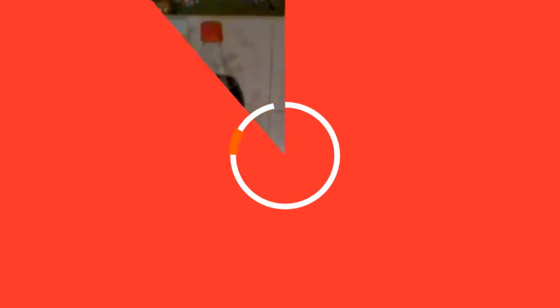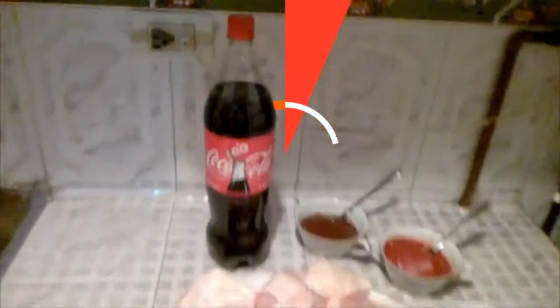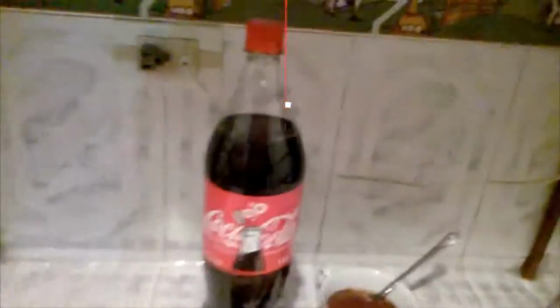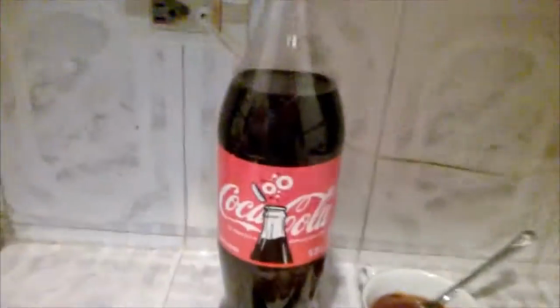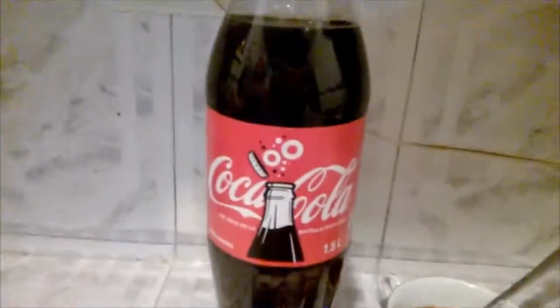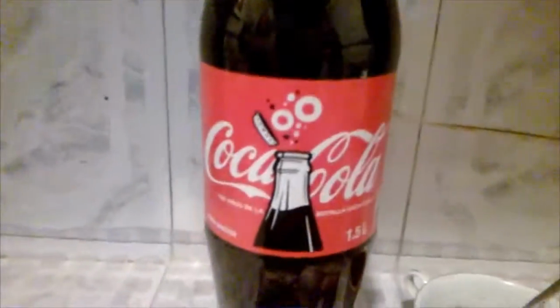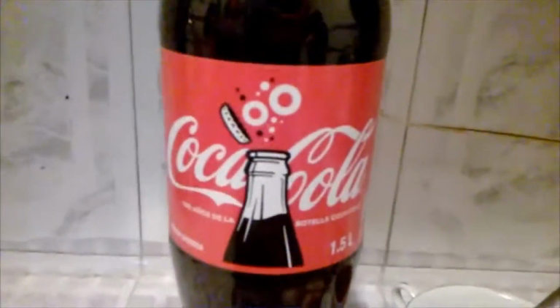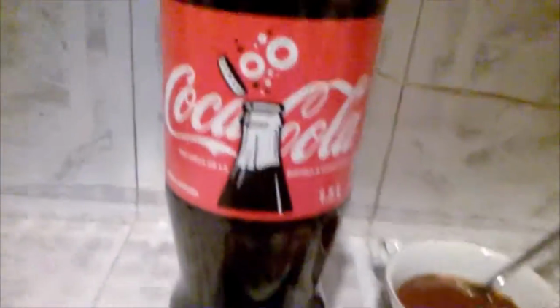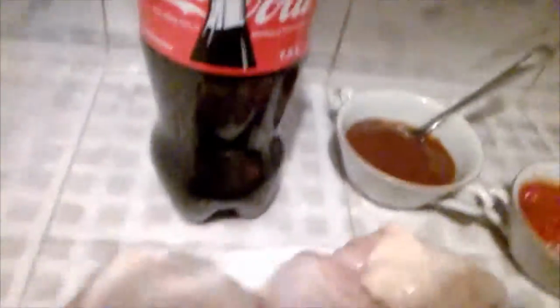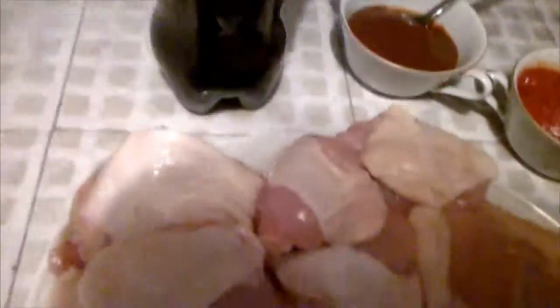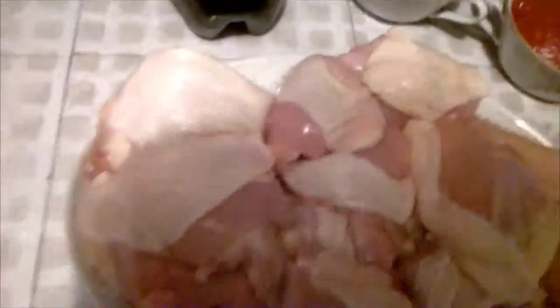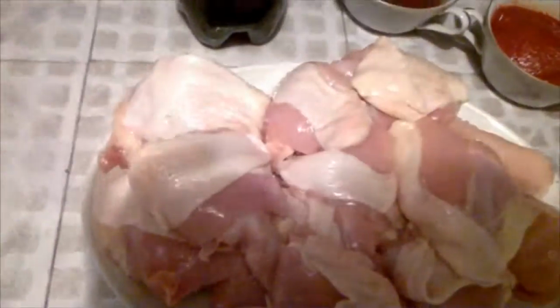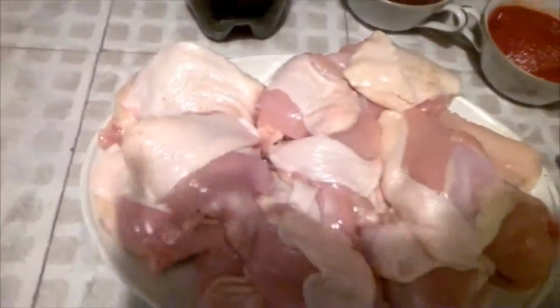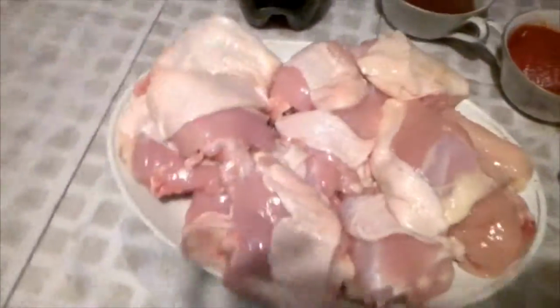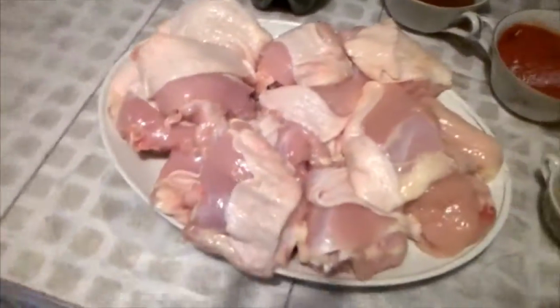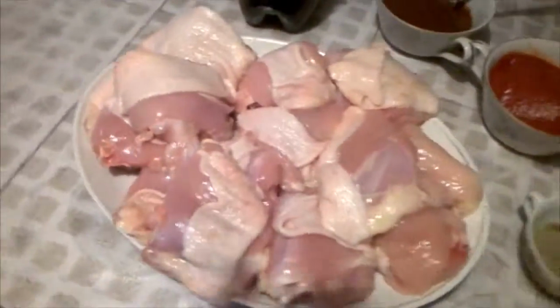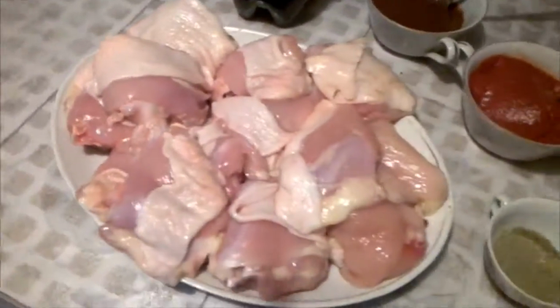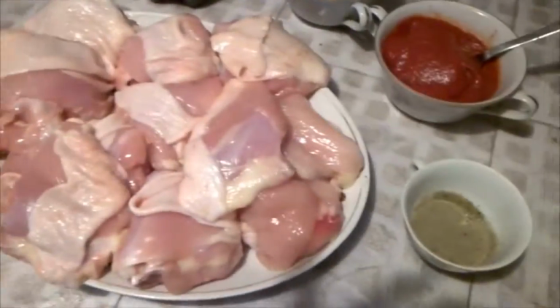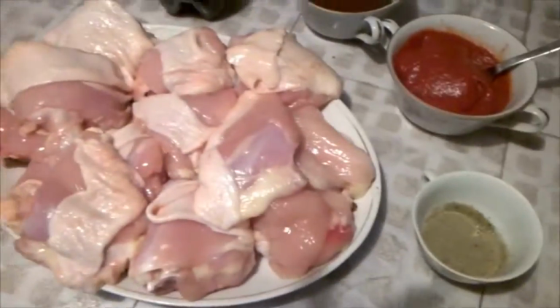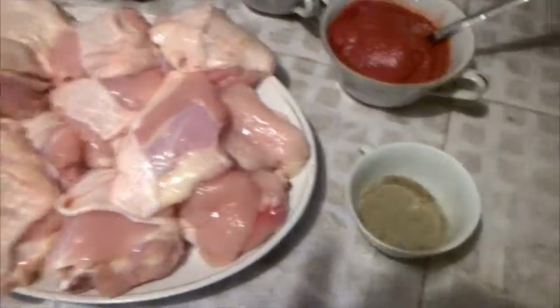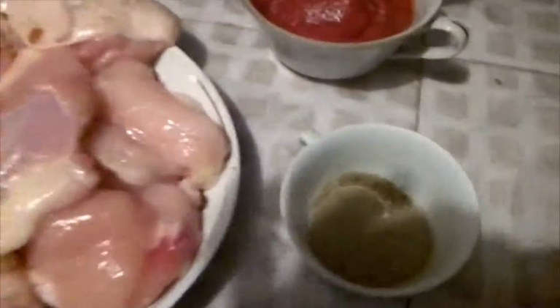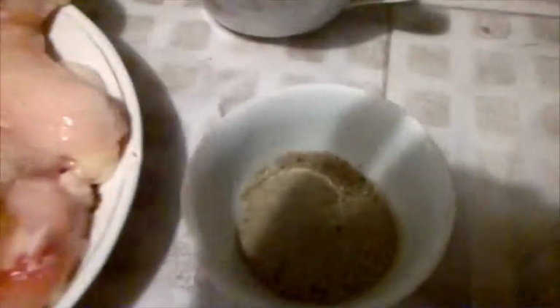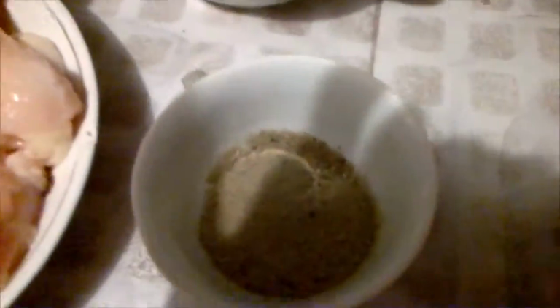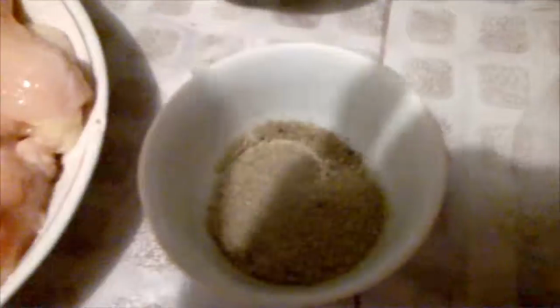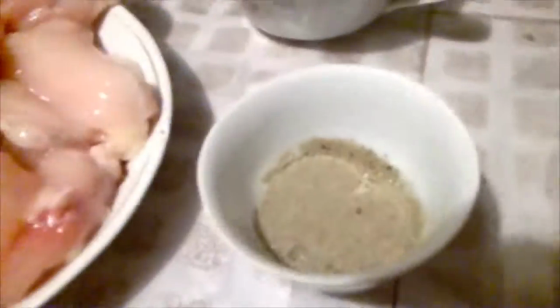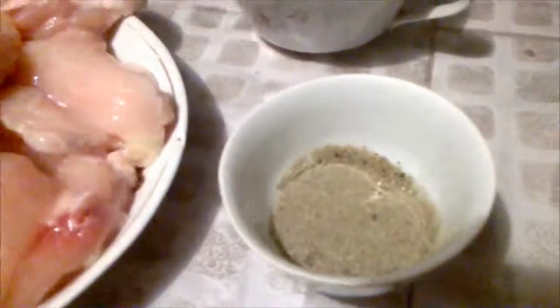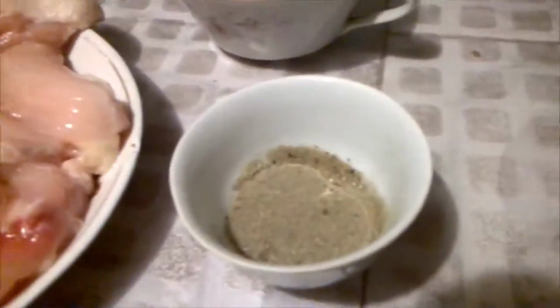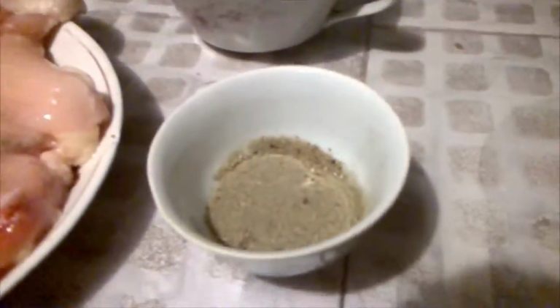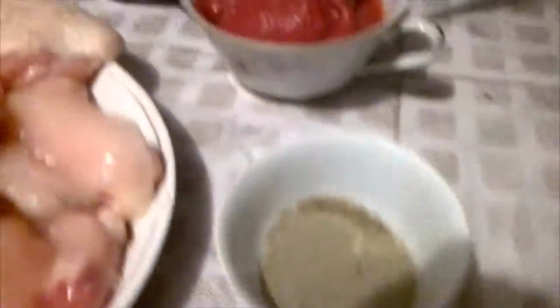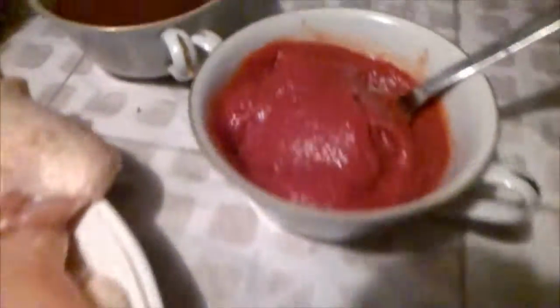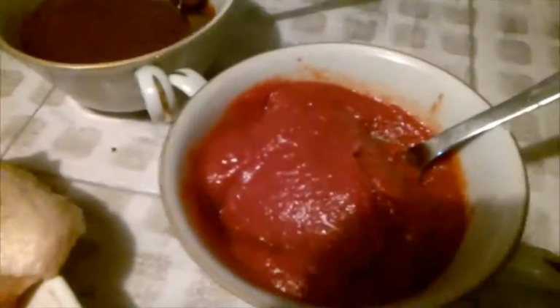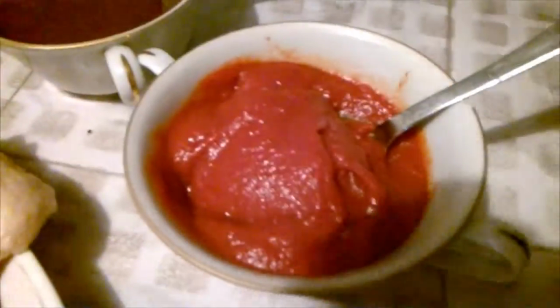Coca-Cola 2 liters, 8 chicken drumsticks, pepper, tomato paste and barbecue sauce.